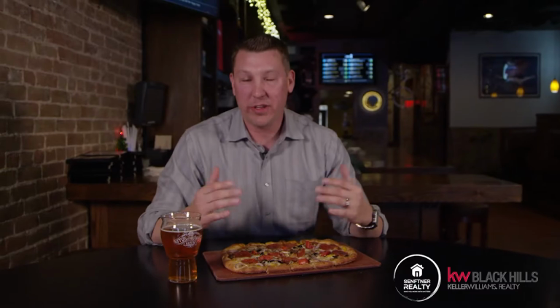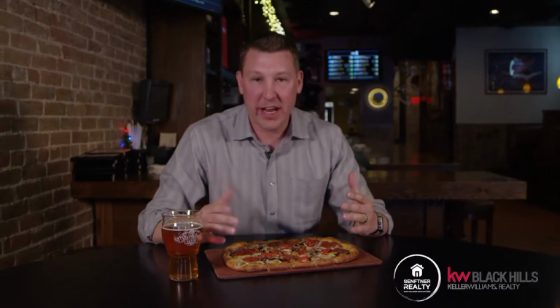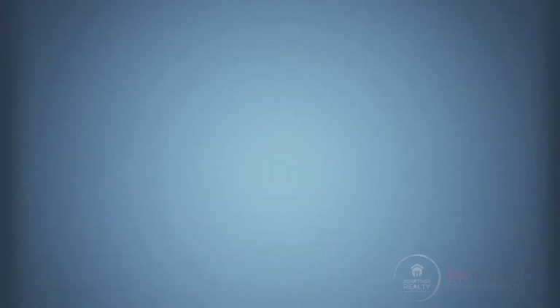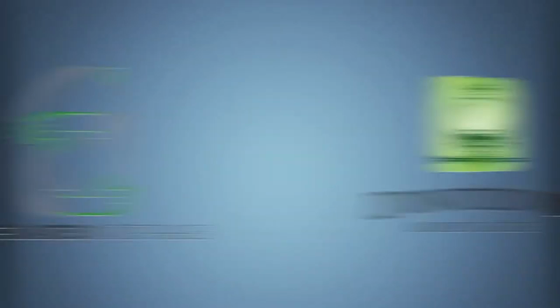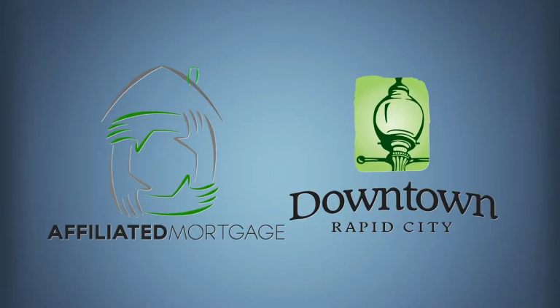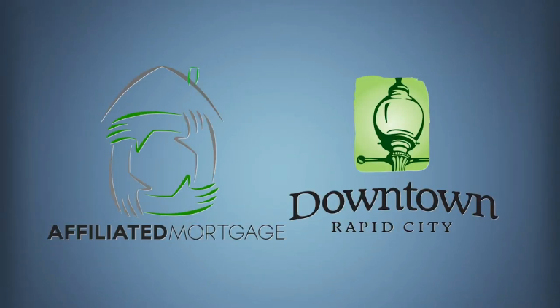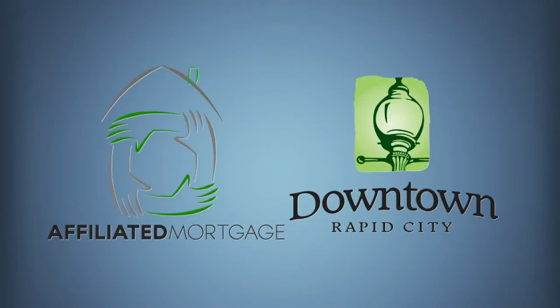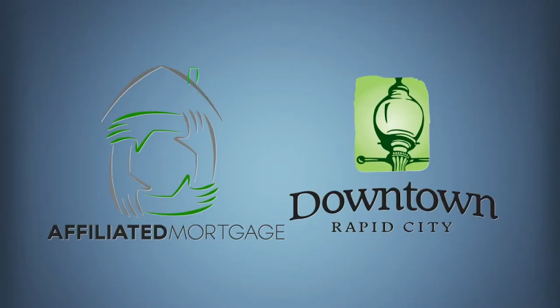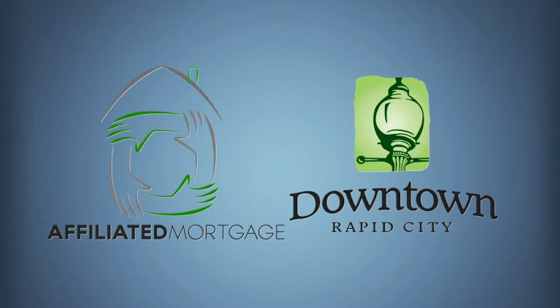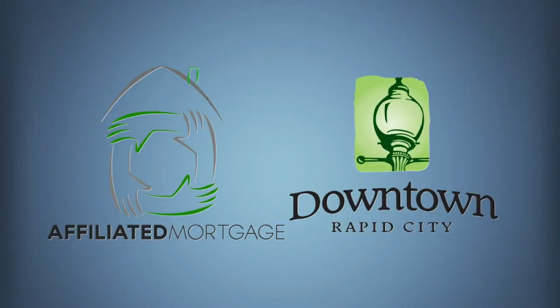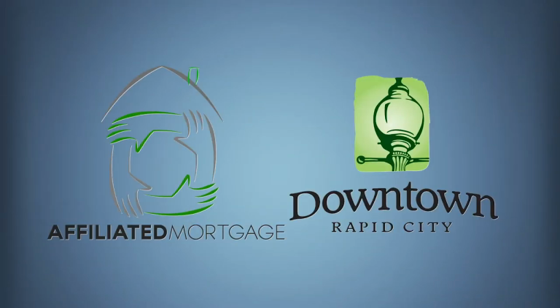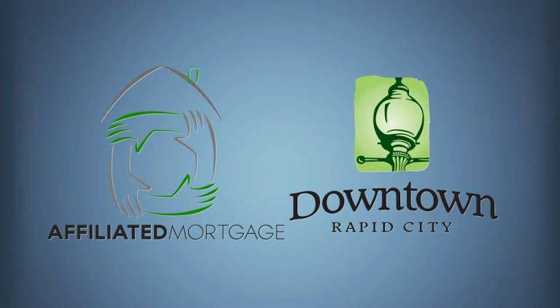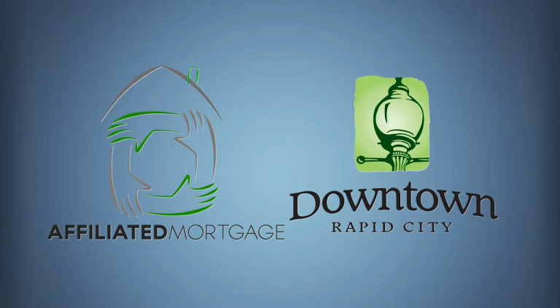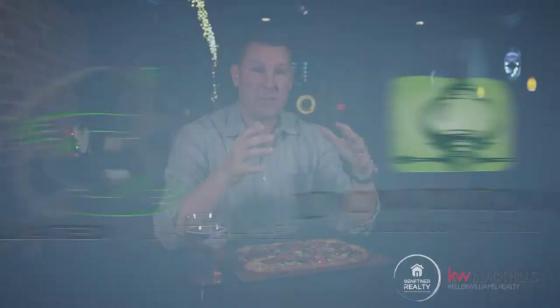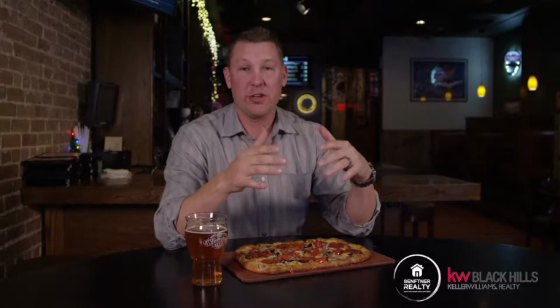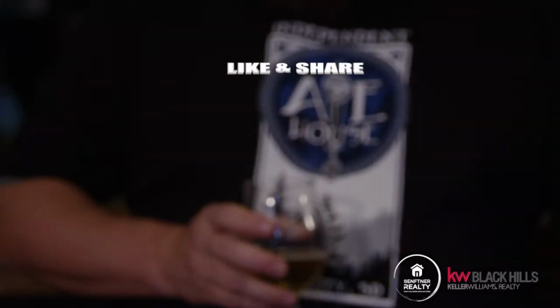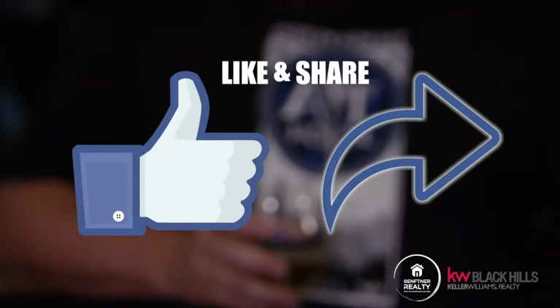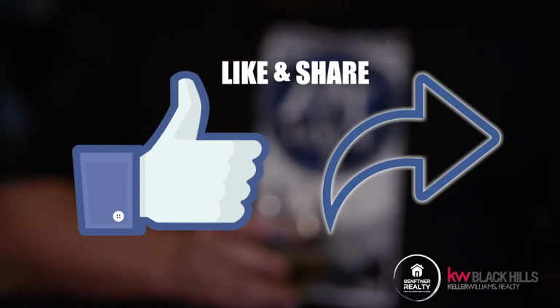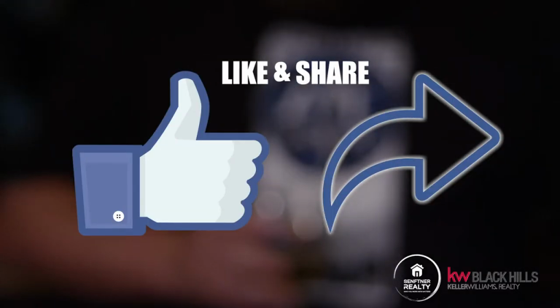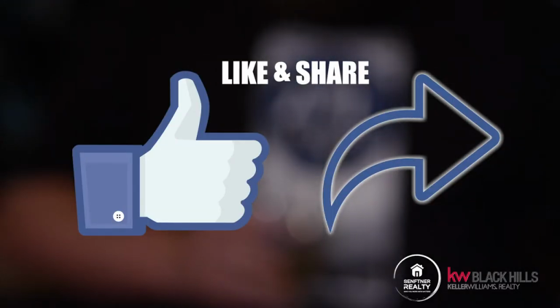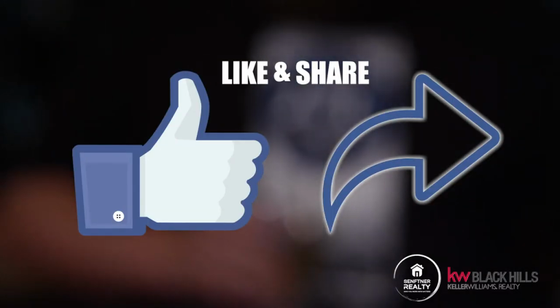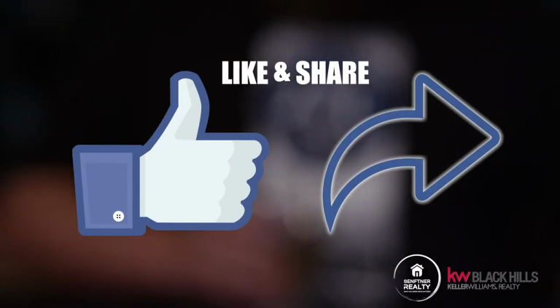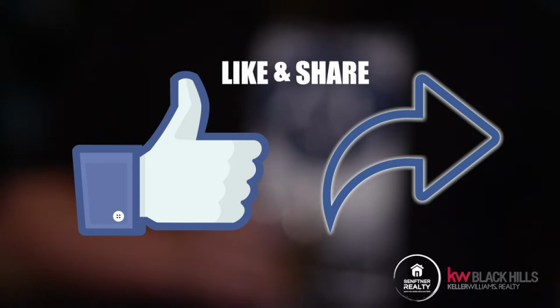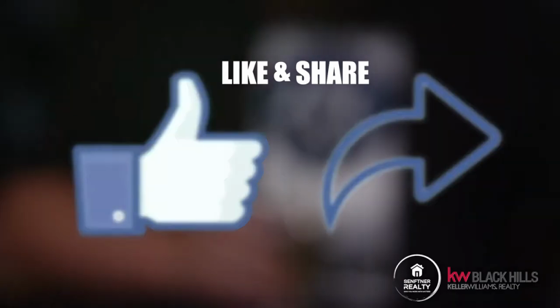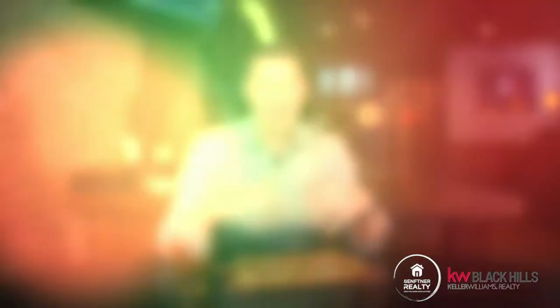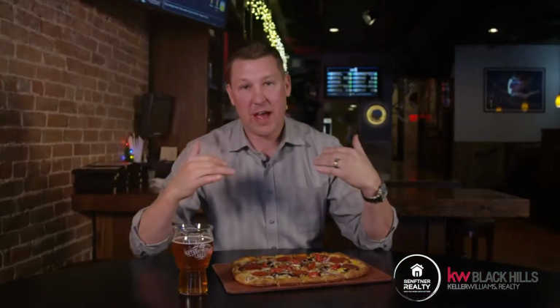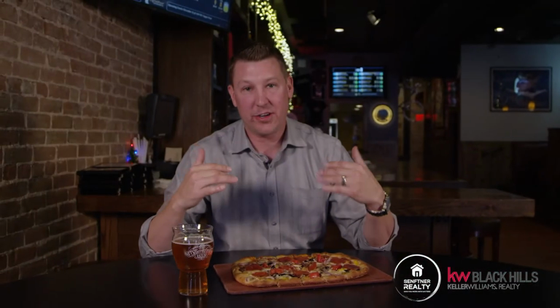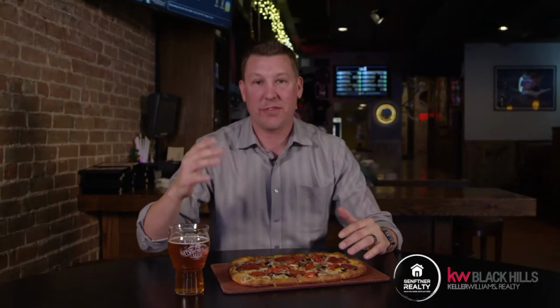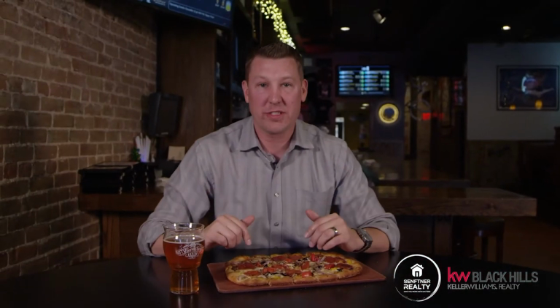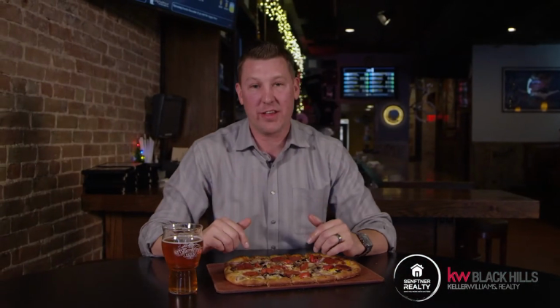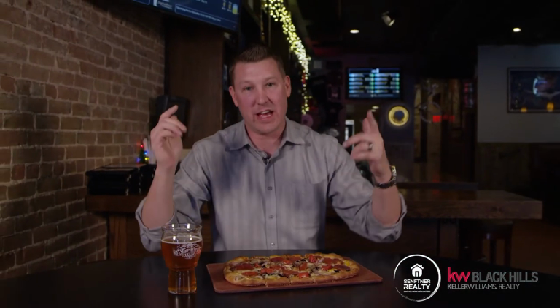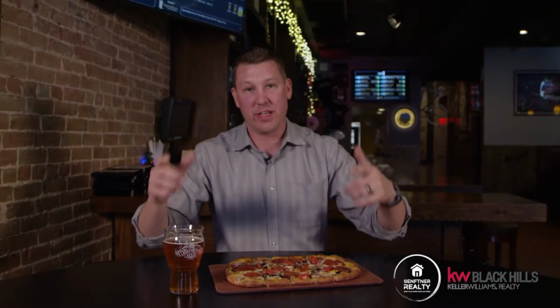I want to thank our sponsors Affiliated Mortgage in downtown Rapid City for supporting us with this. If you could make sure you like and share this so that other people can find out about the Independent Alehouse, that would be great. I'm Matt Steffner, Steffner Realty, and this is Downtown Diggs.